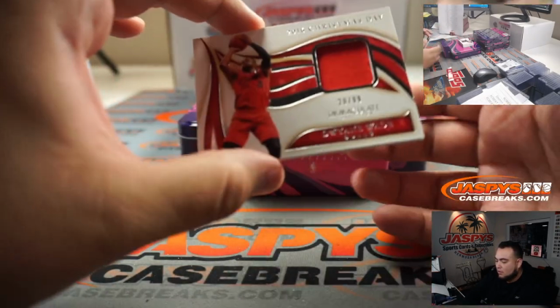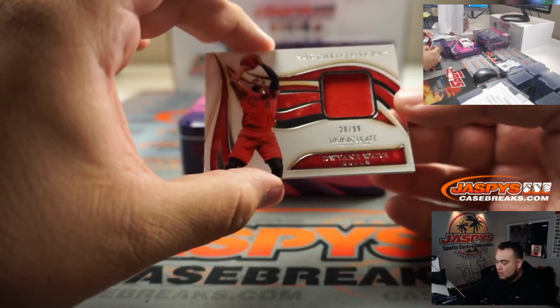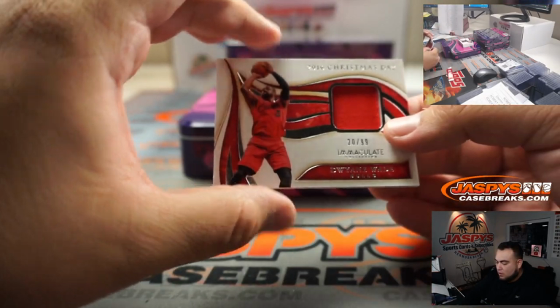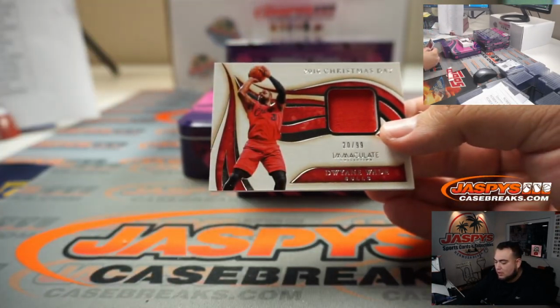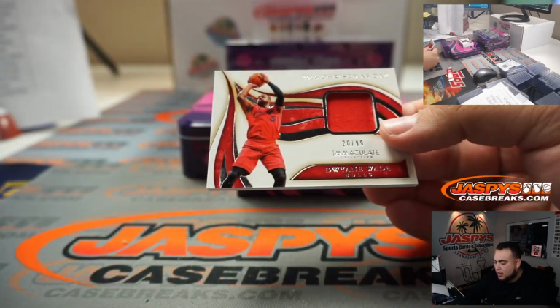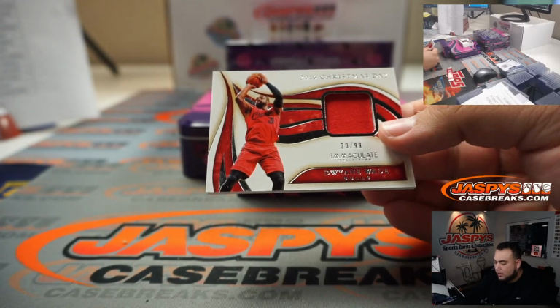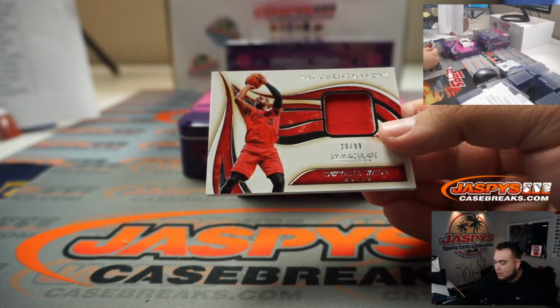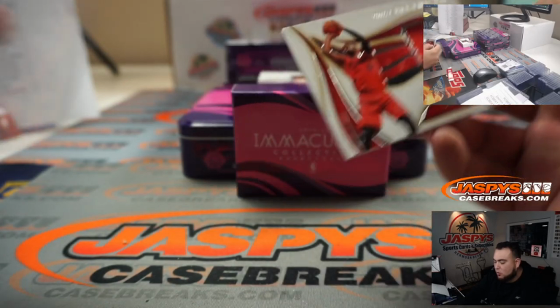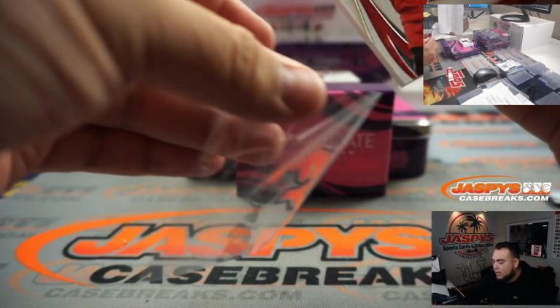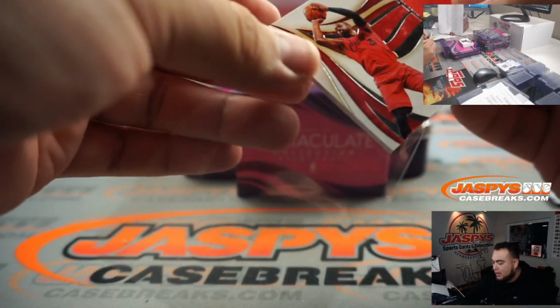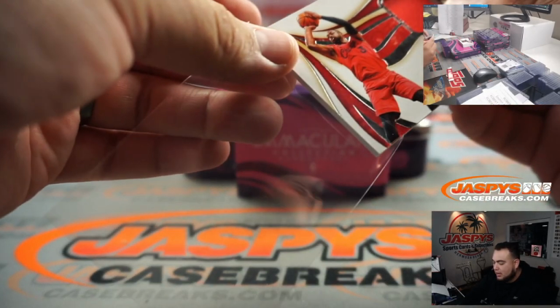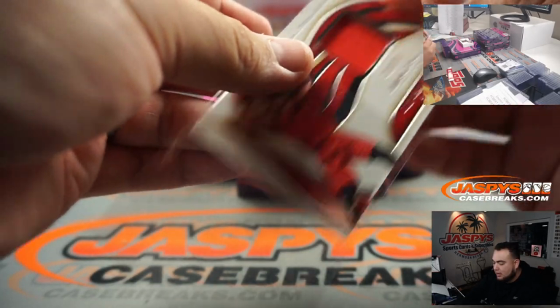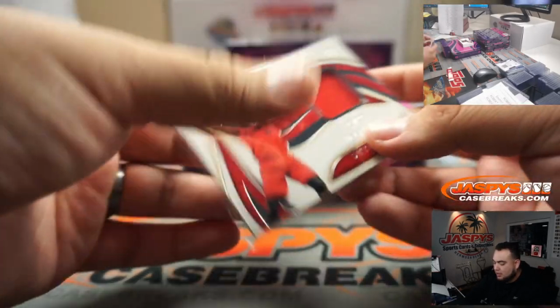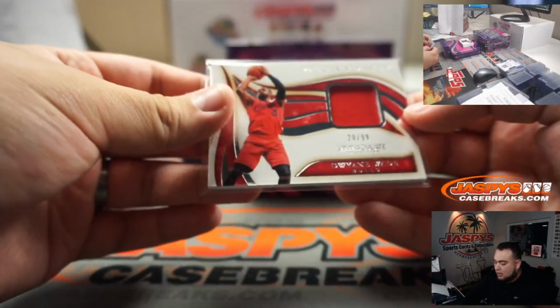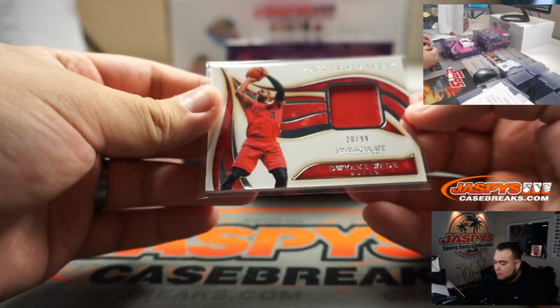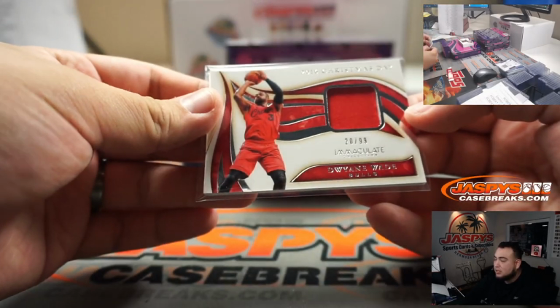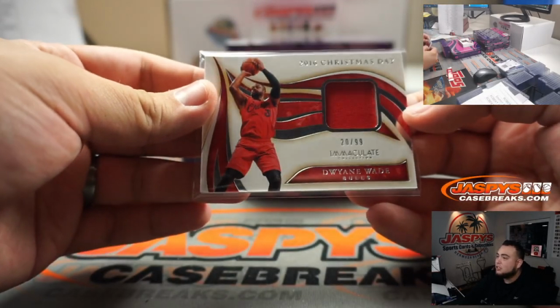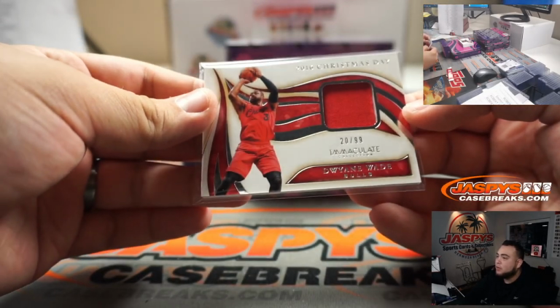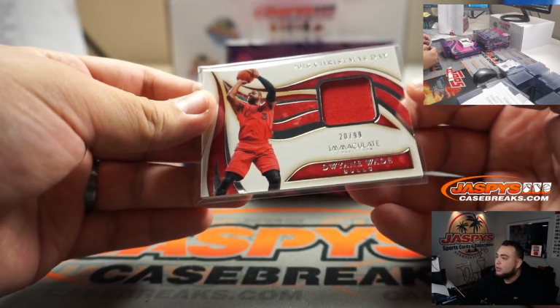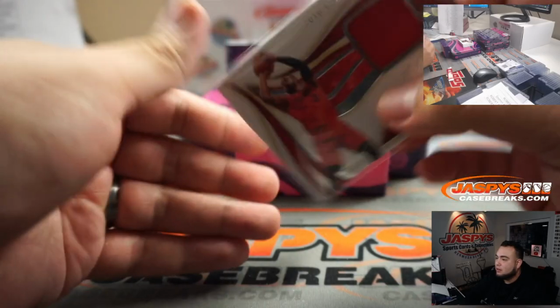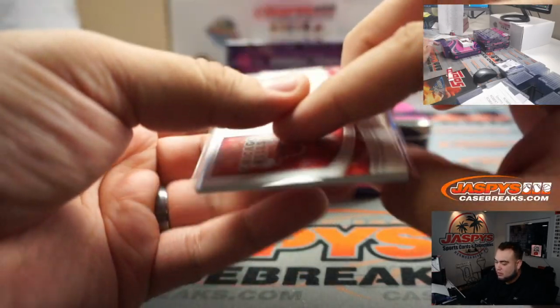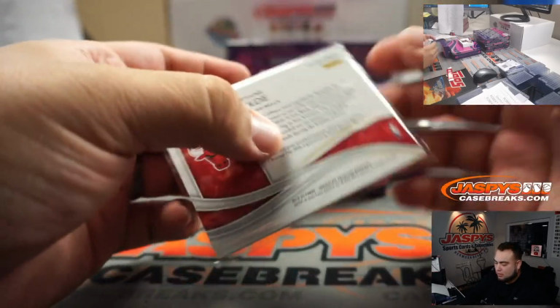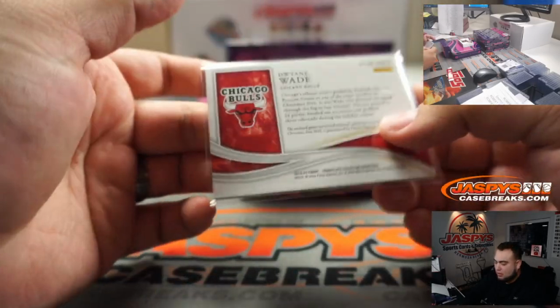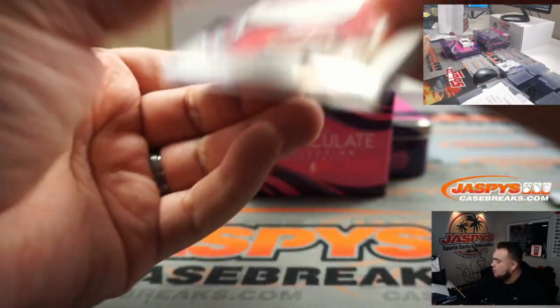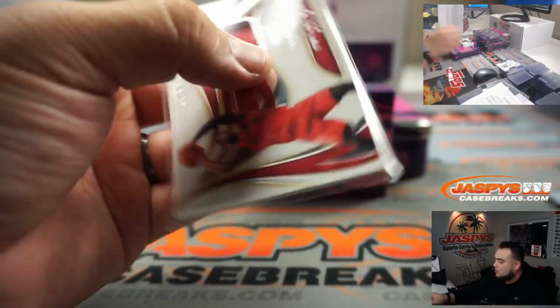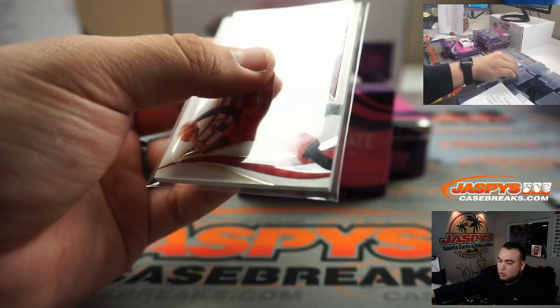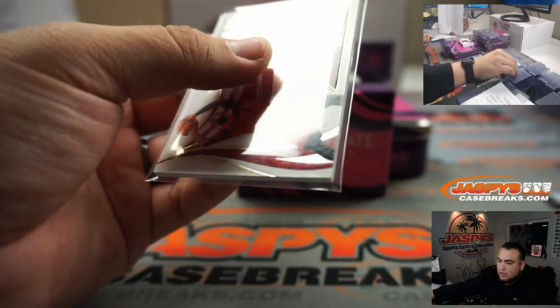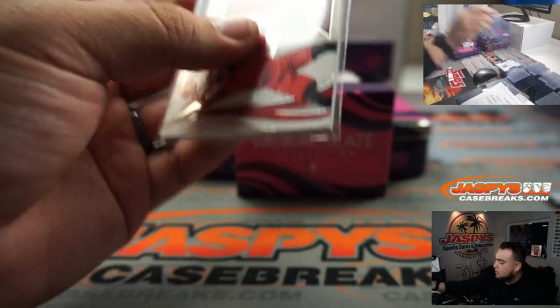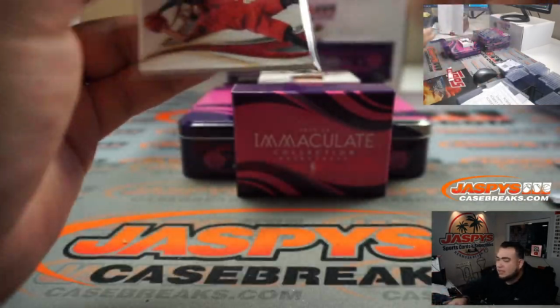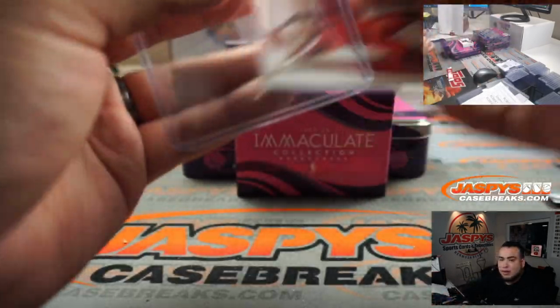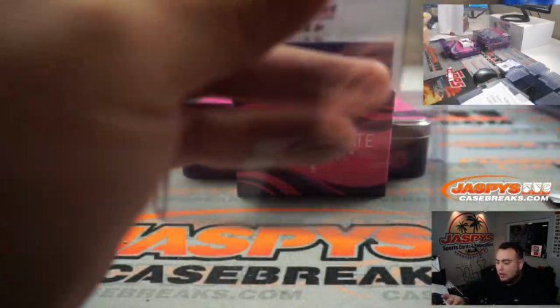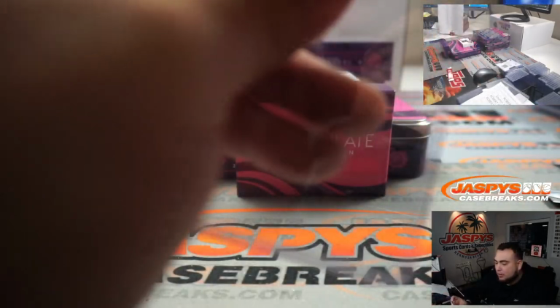We got Dwyane Wade, 20 out of 99 — Bulls edition of Dwyane Wade. Number 20, going to spot zero, Robert Runkle.